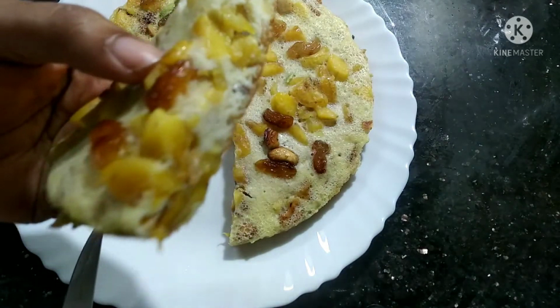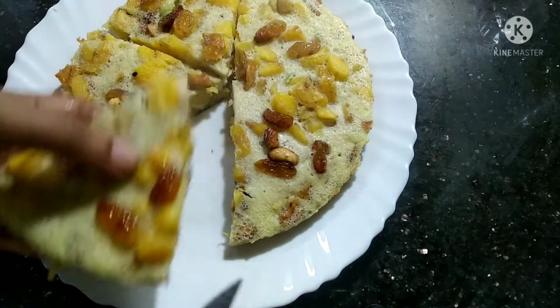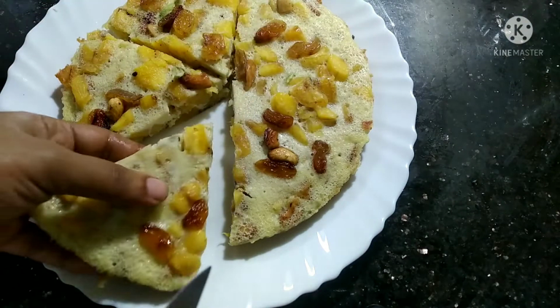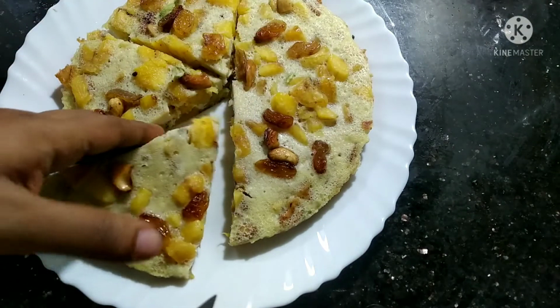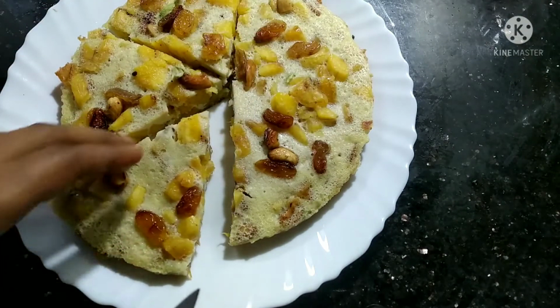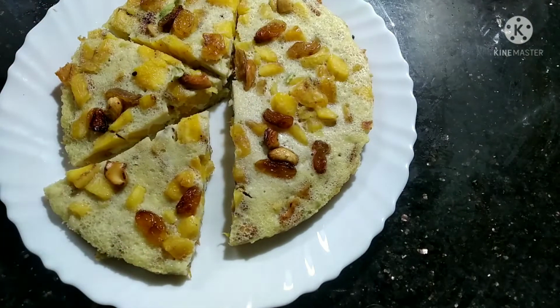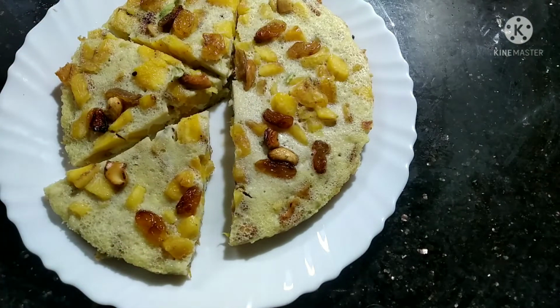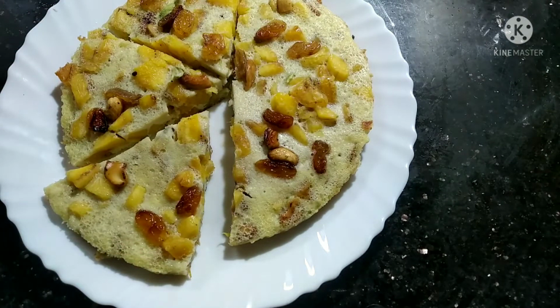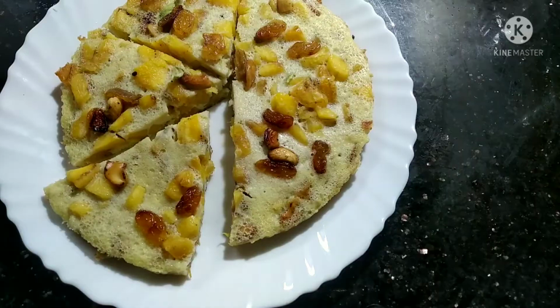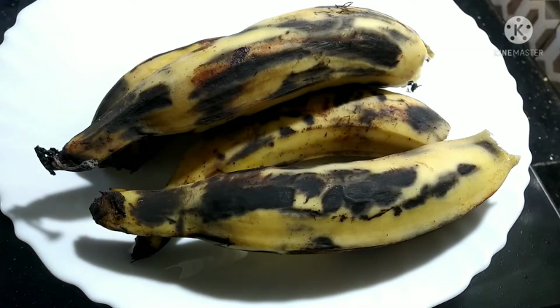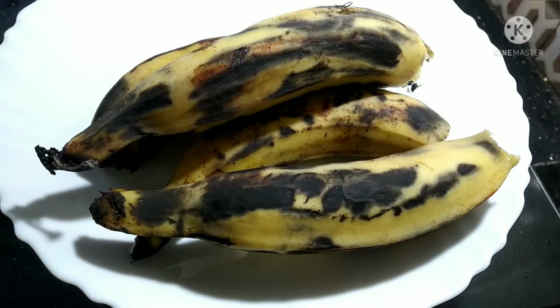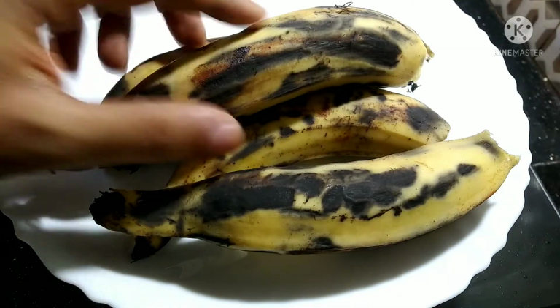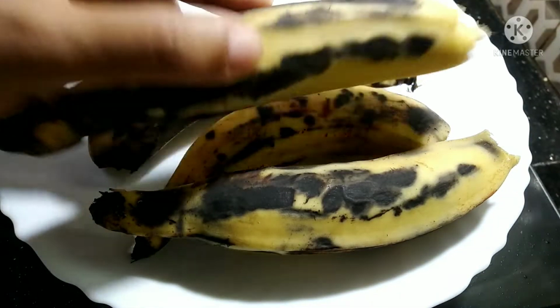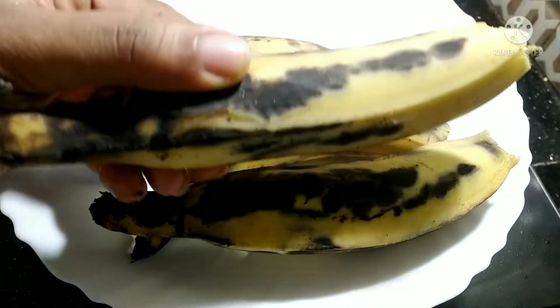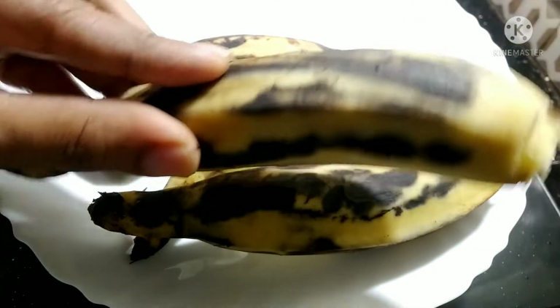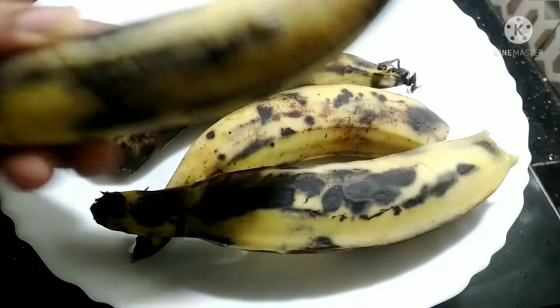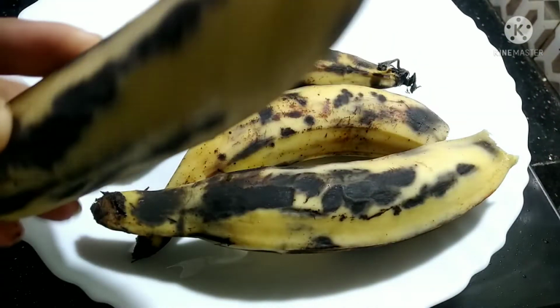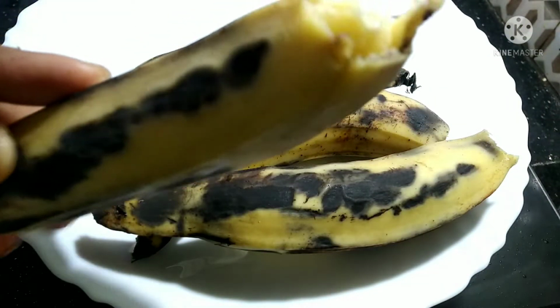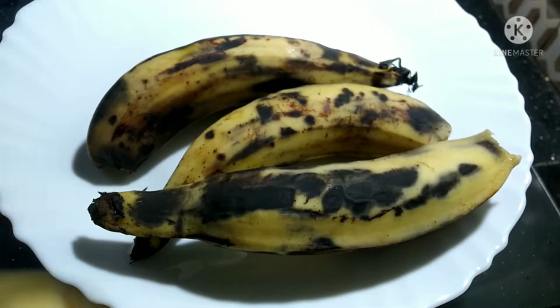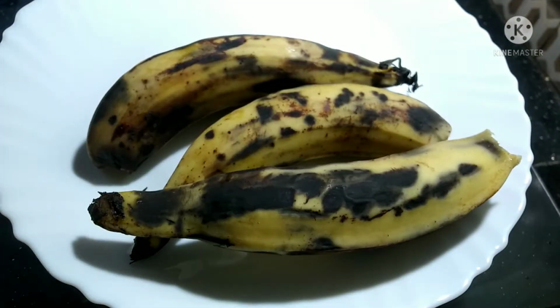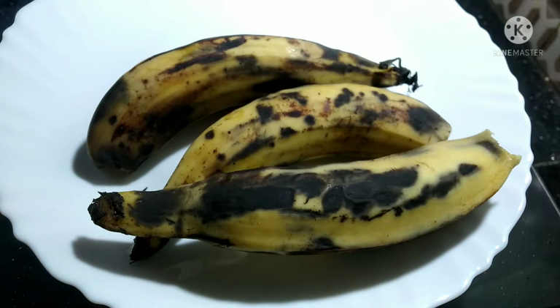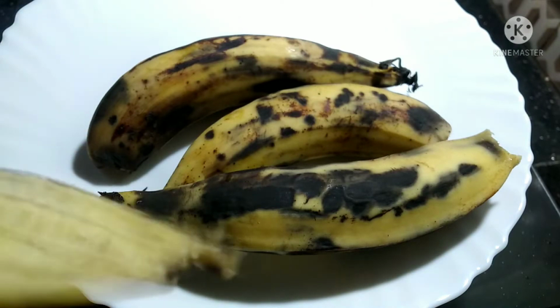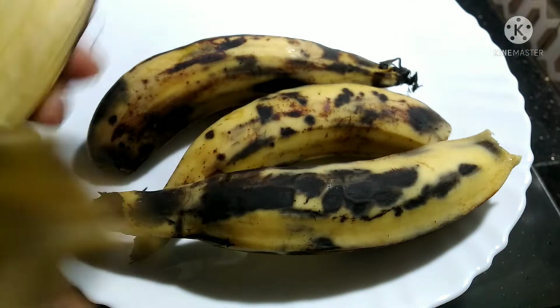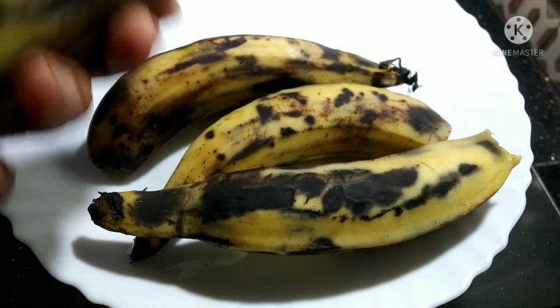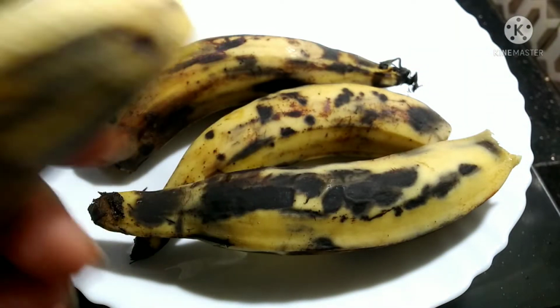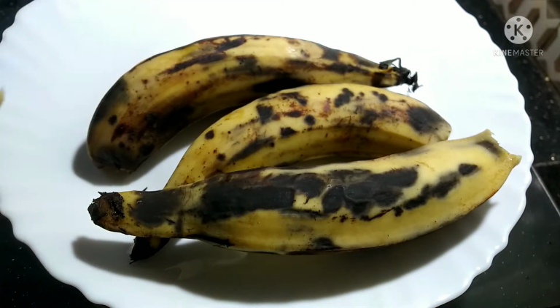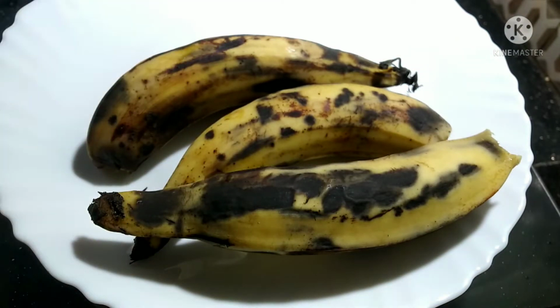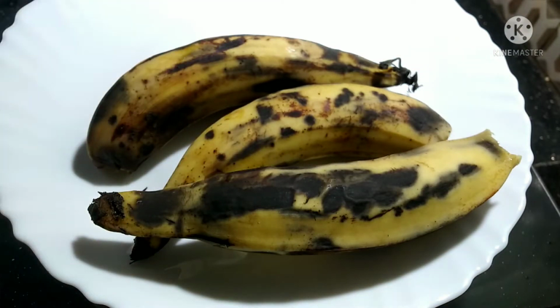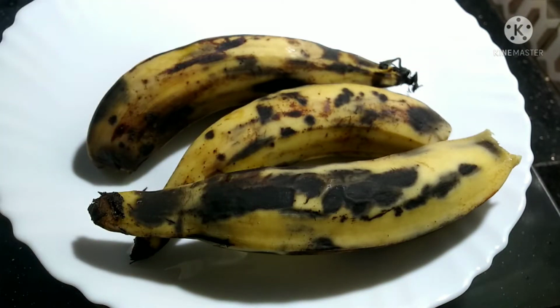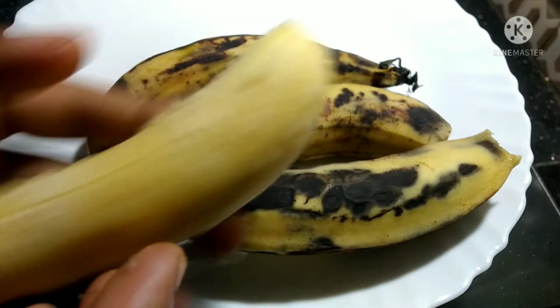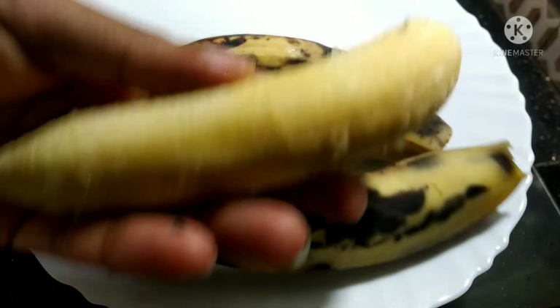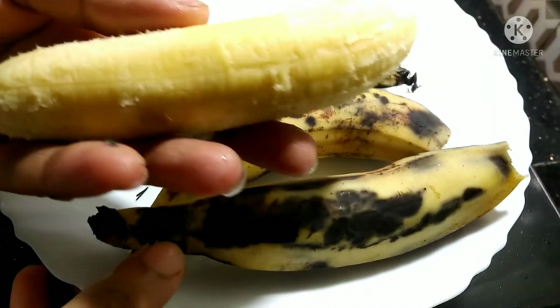I am going to take a snack for the evening. I am going to cut it into medium size pieces — 4 pieces.